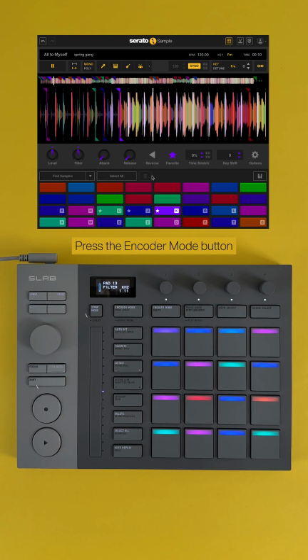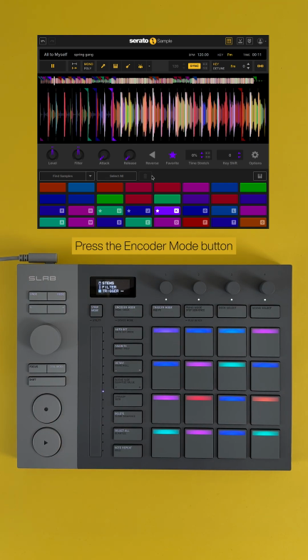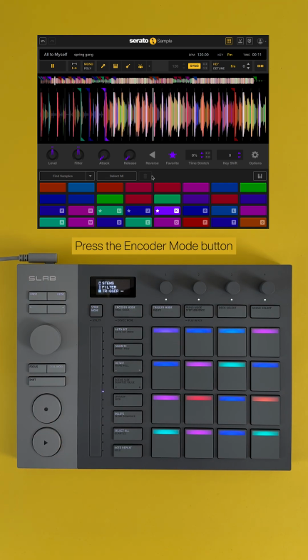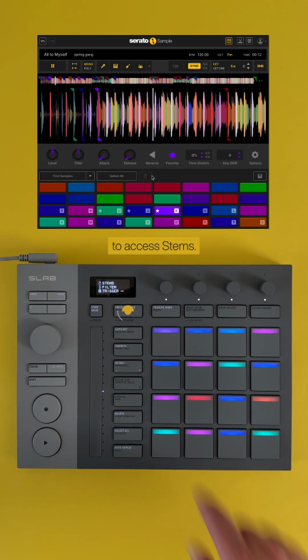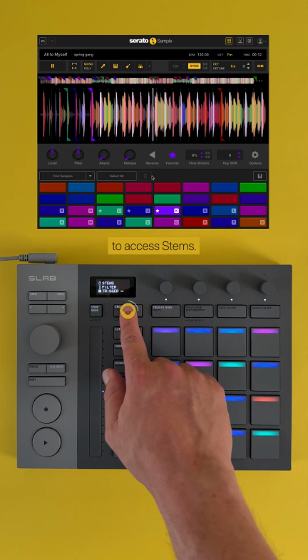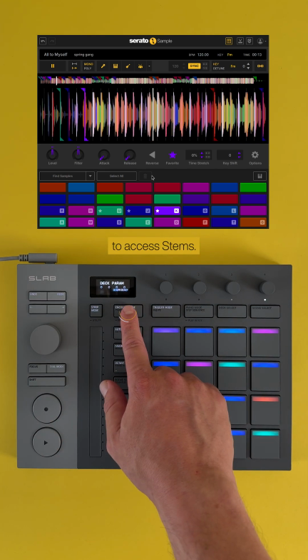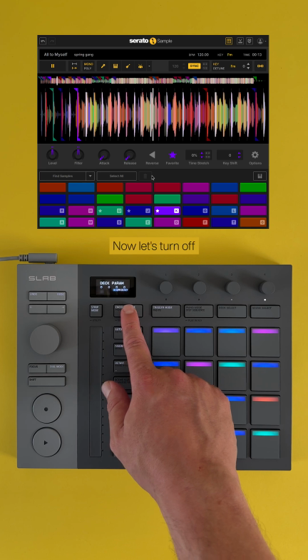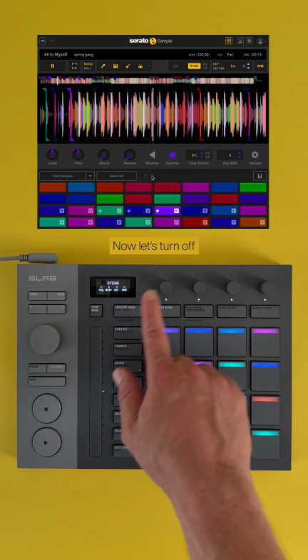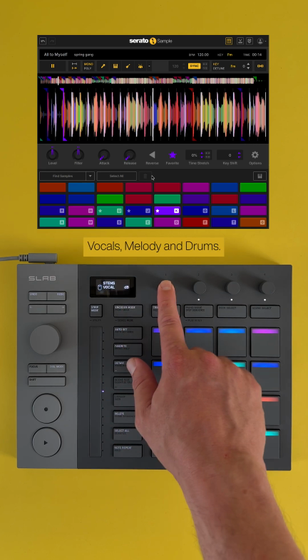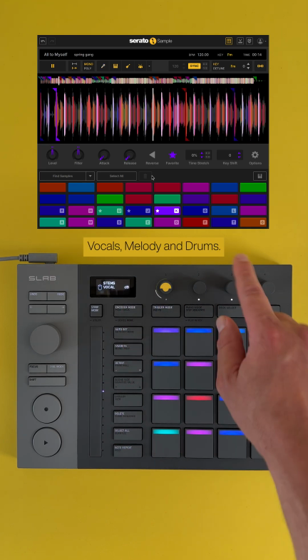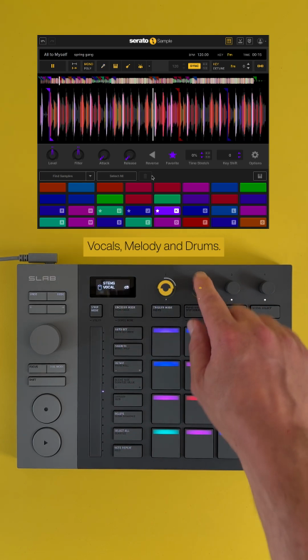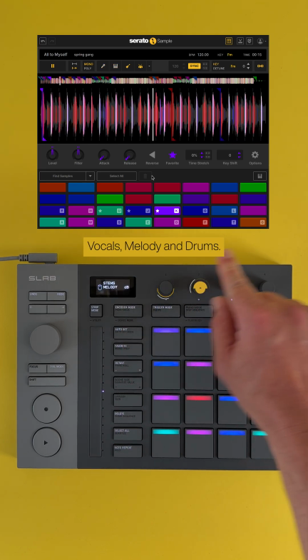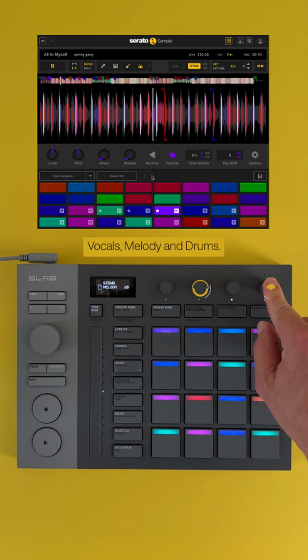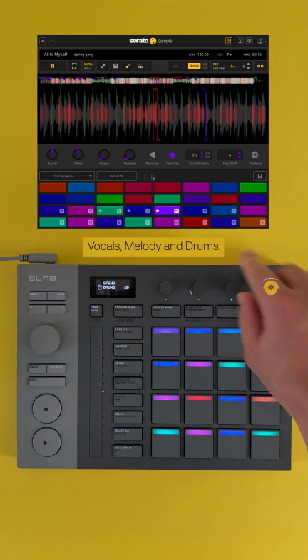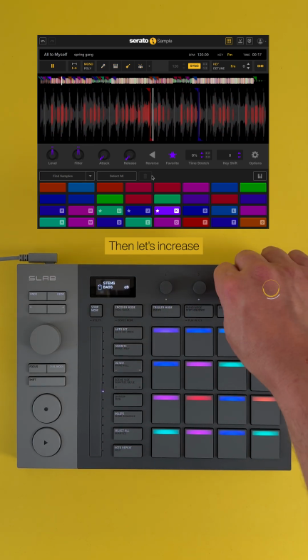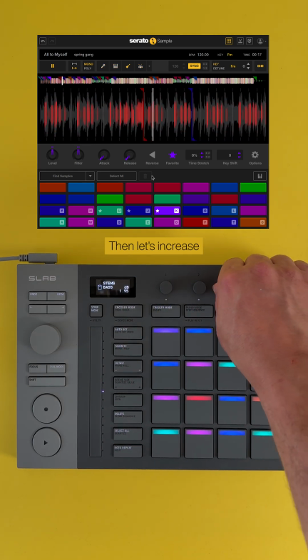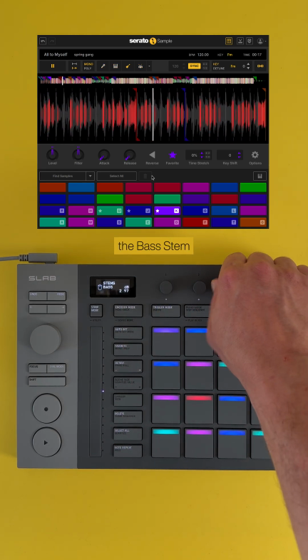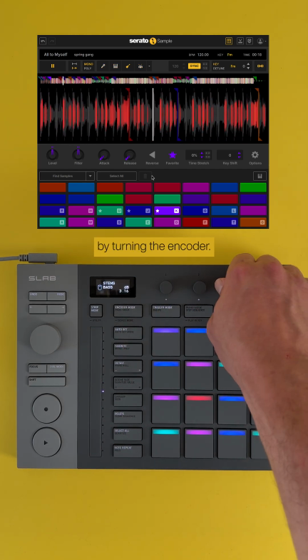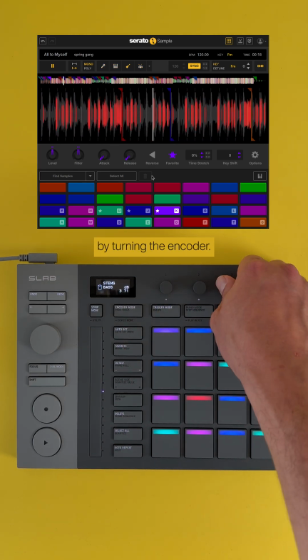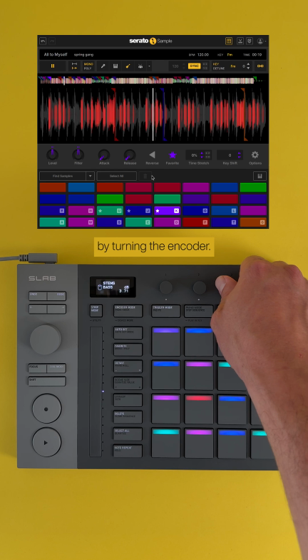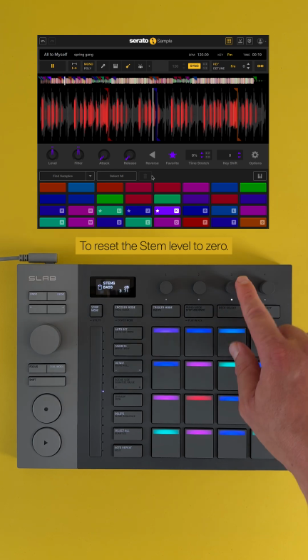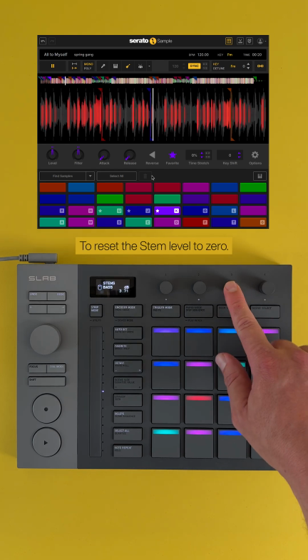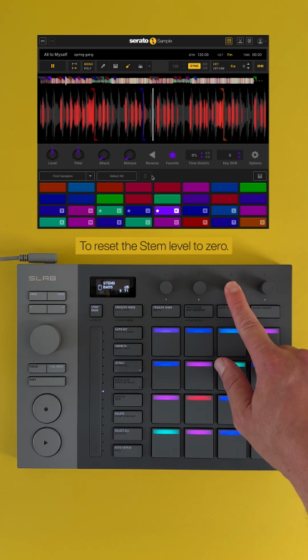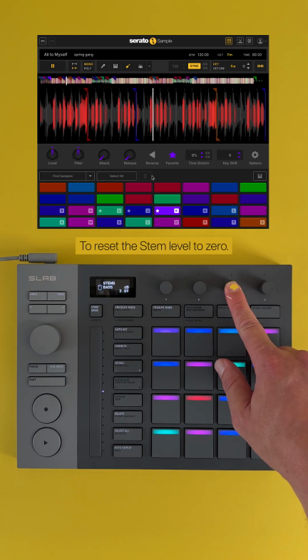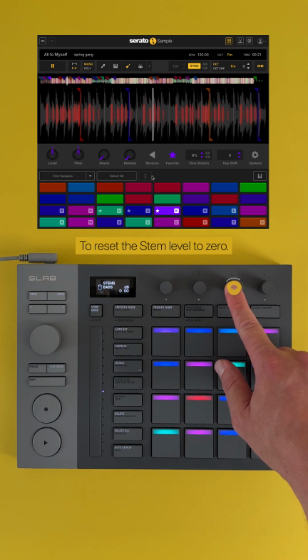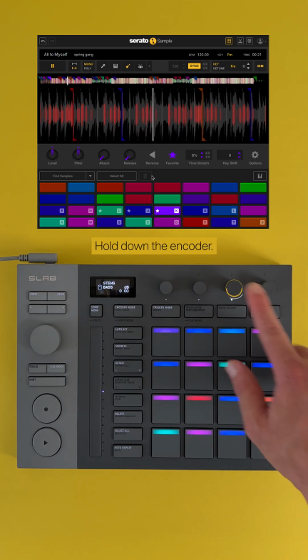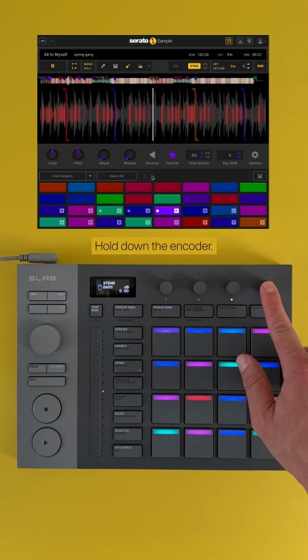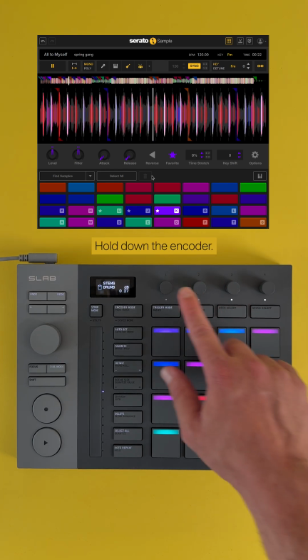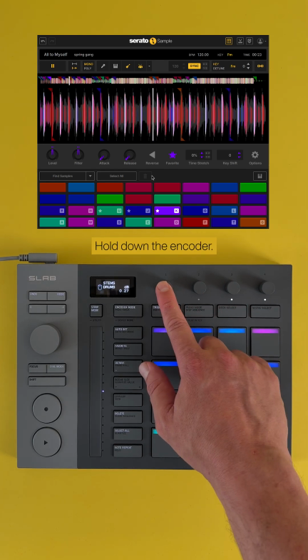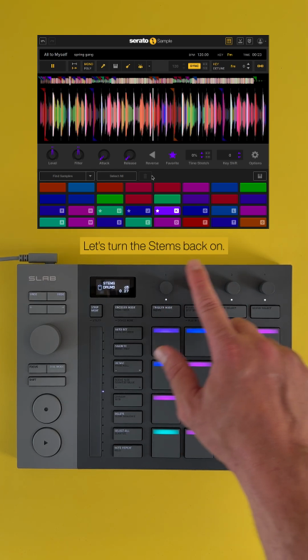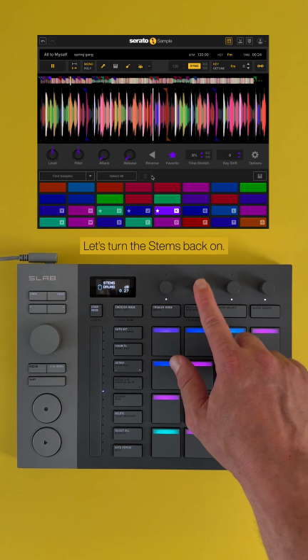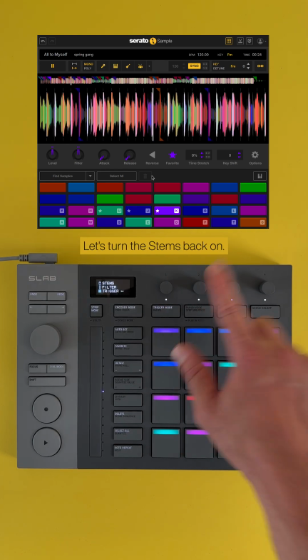Press the Encoder Mode button to access stems. Now let's turn off vocals, melody, and drums. Then let's increase the bass stem by turning the encoder. To reset the stem level to zero, hold down the encoder. Let's turn those stems back on.